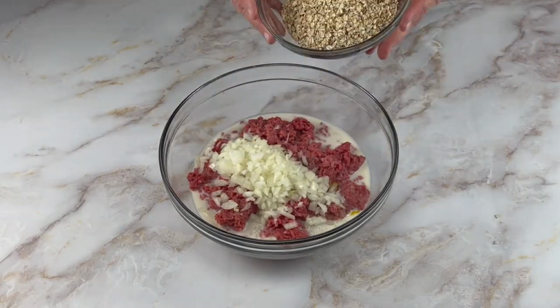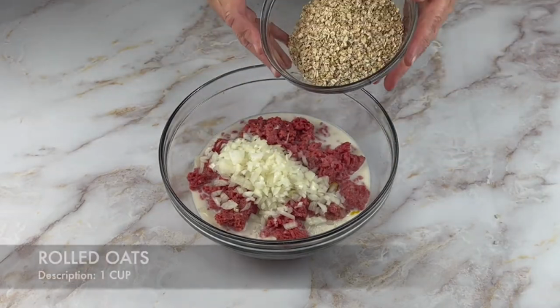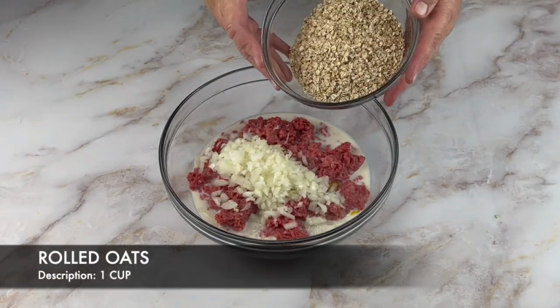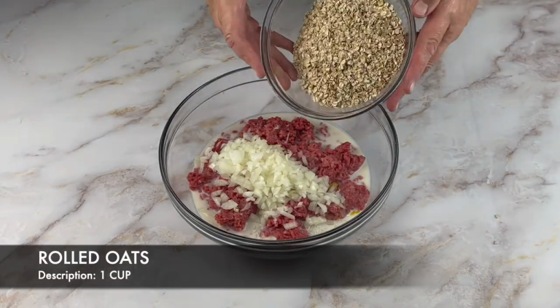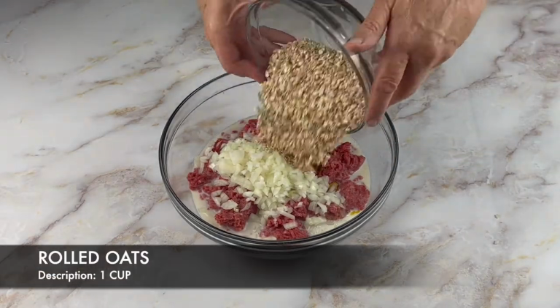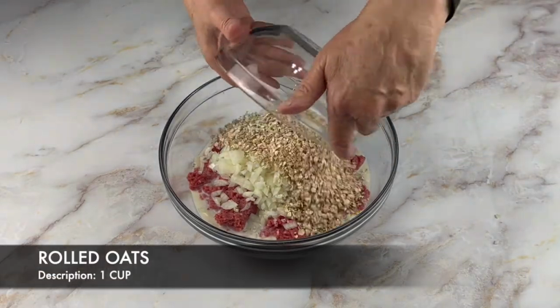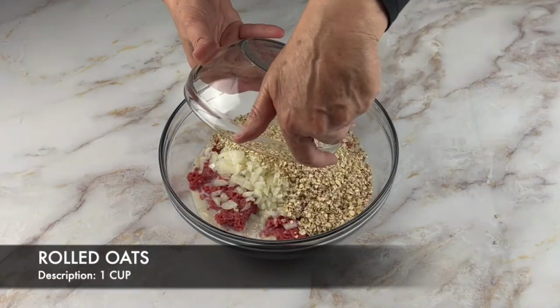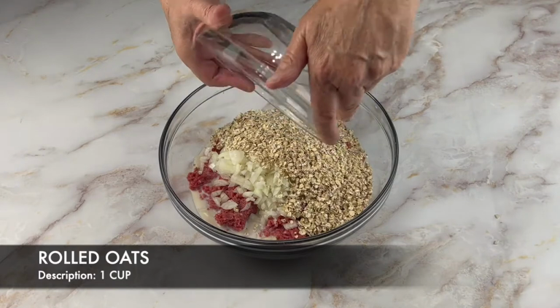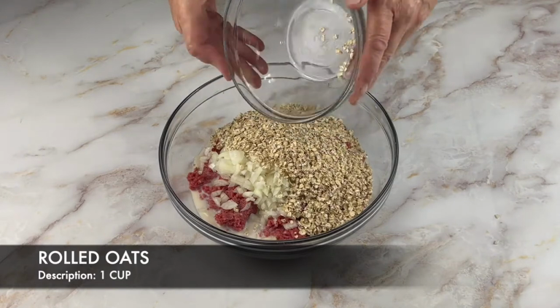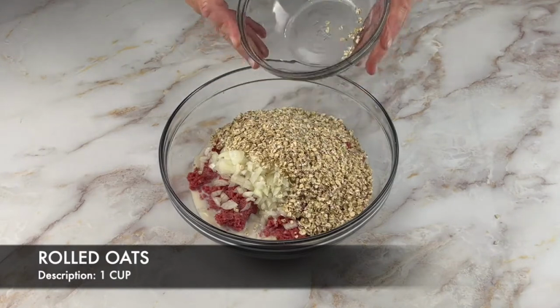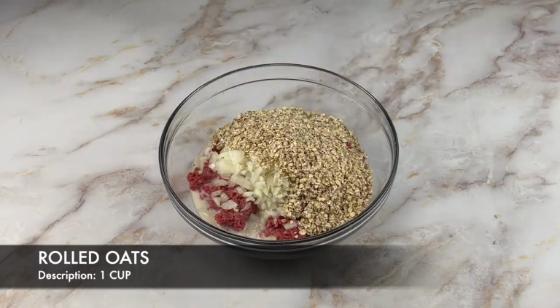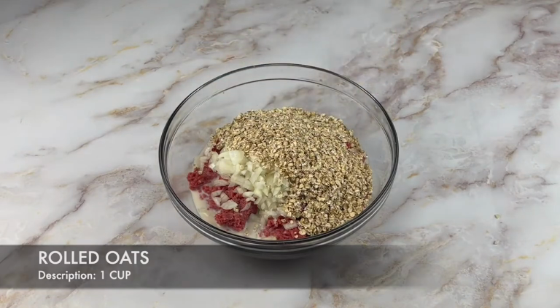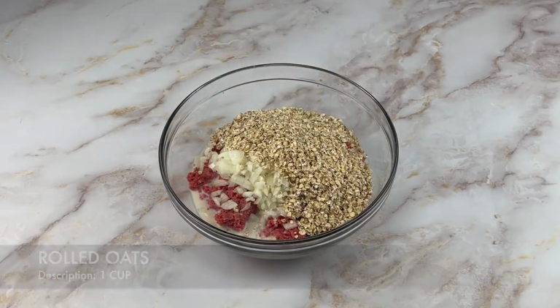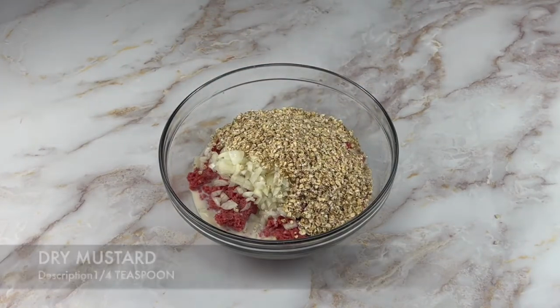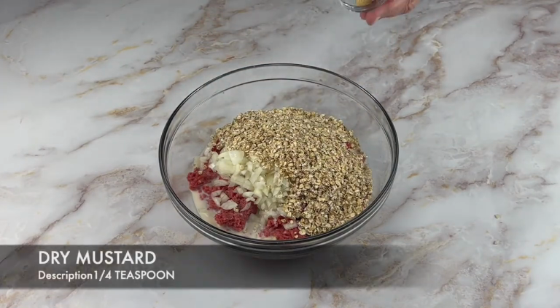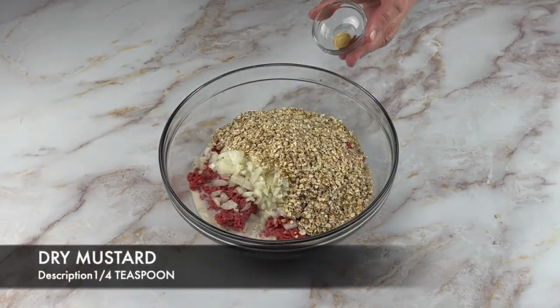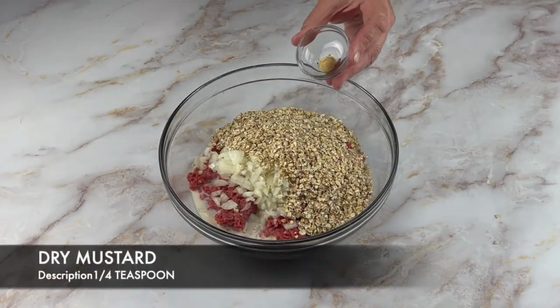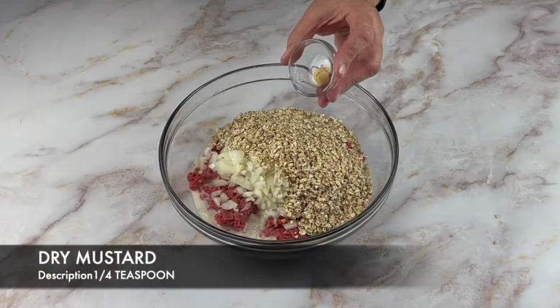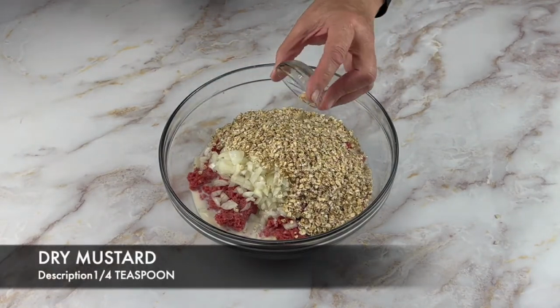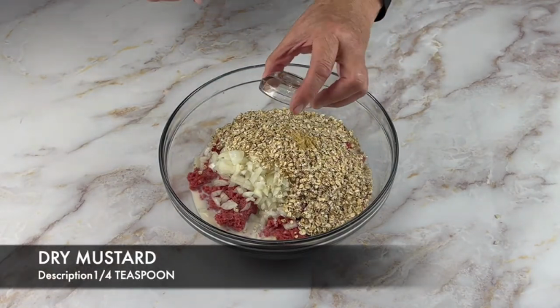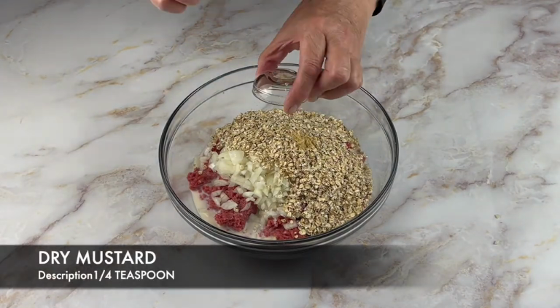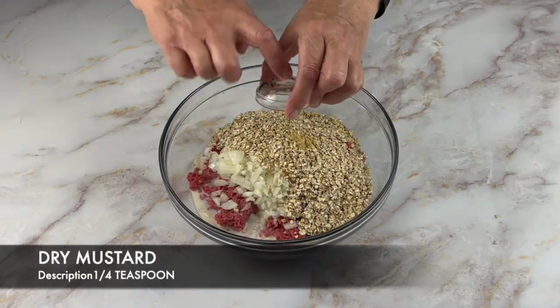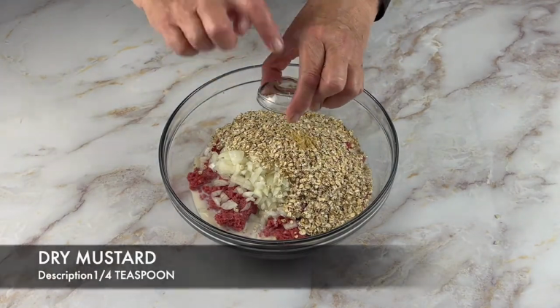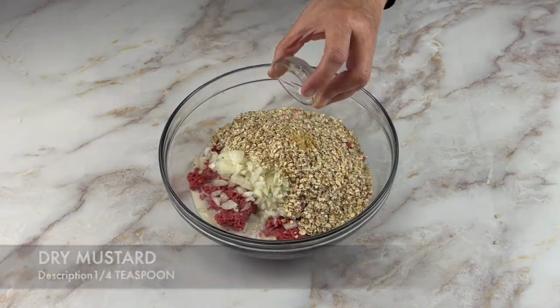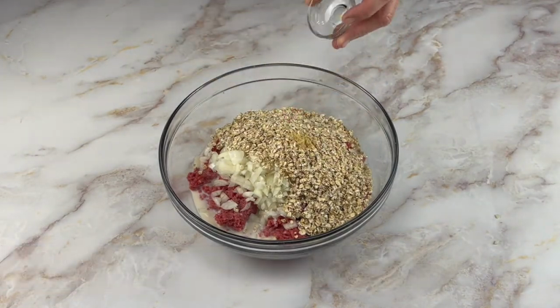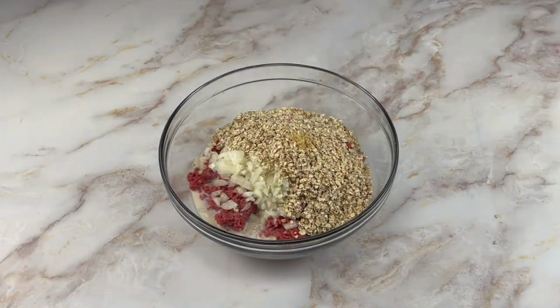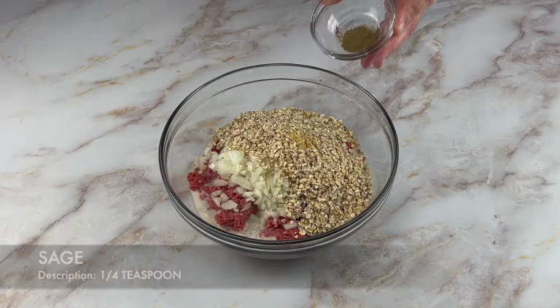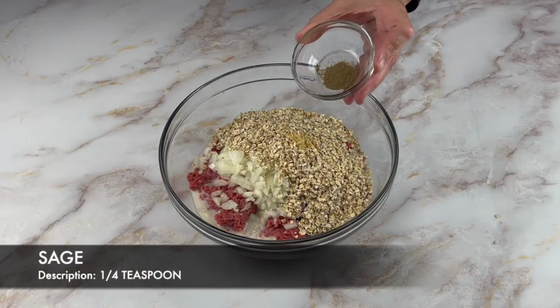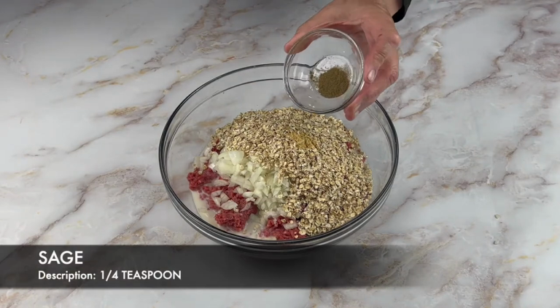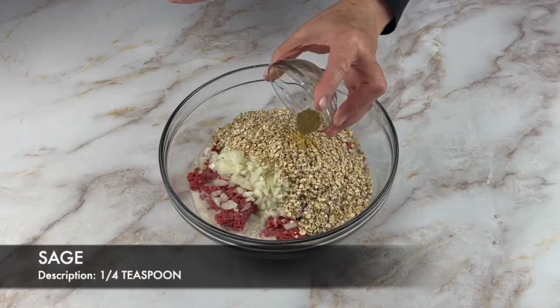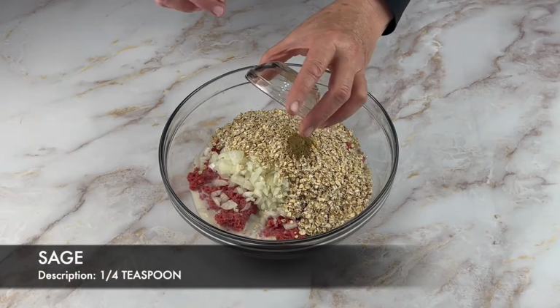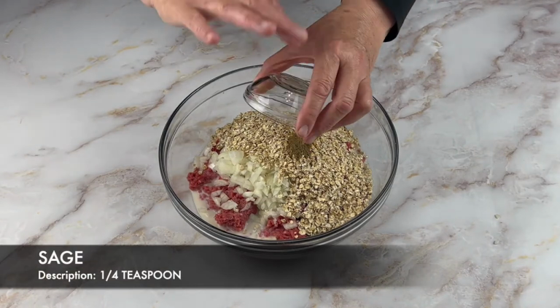Followed by one cup of rolled oats, a quarter teaspoon of dry mustard, and a quarter teaspoon of sage.